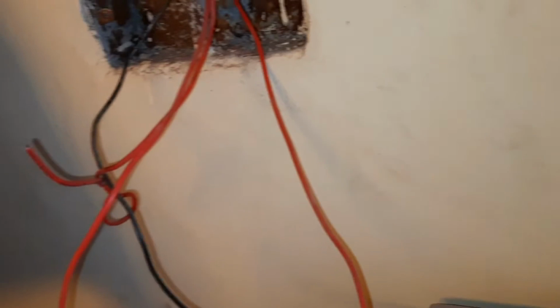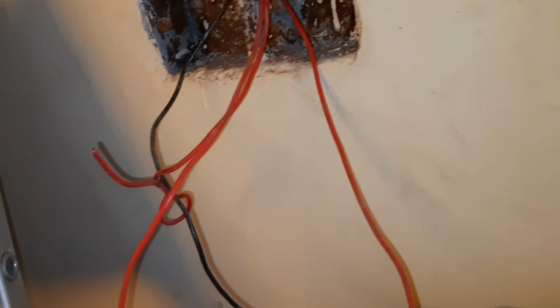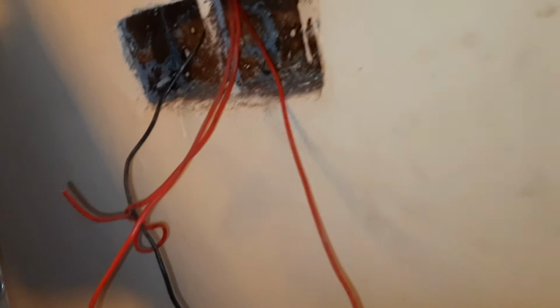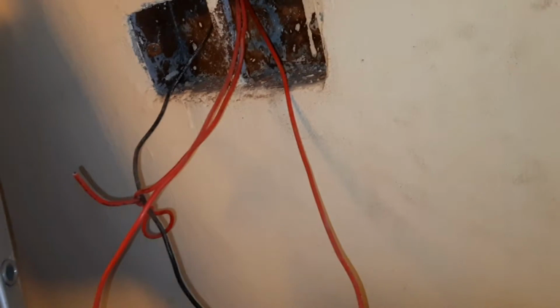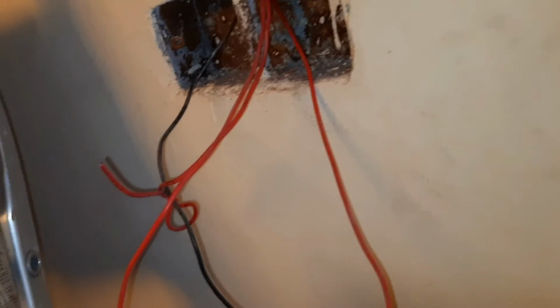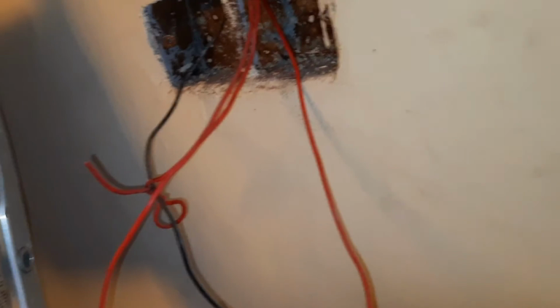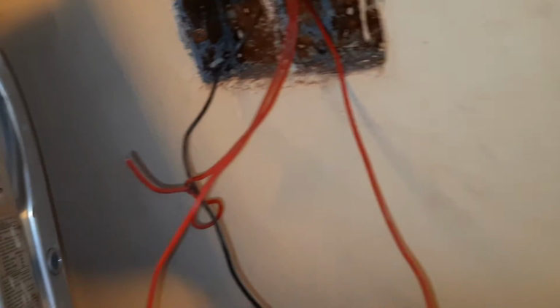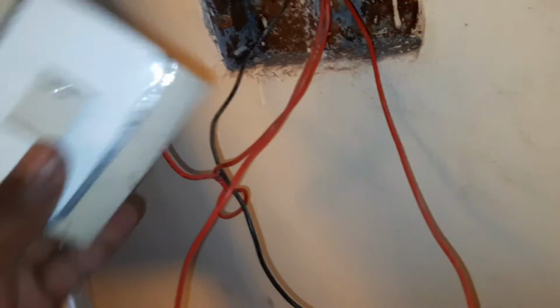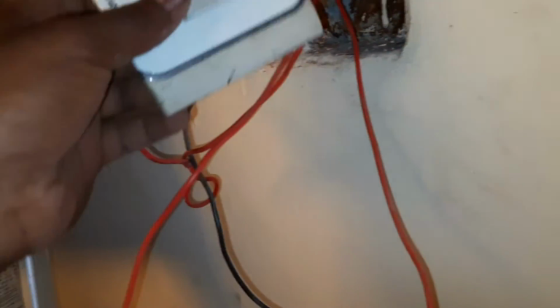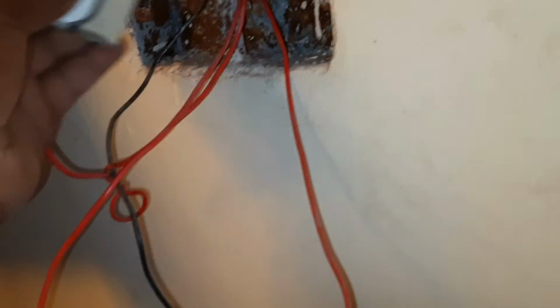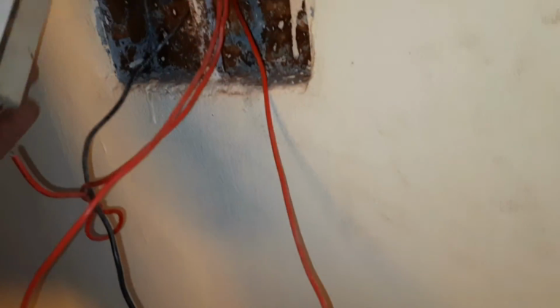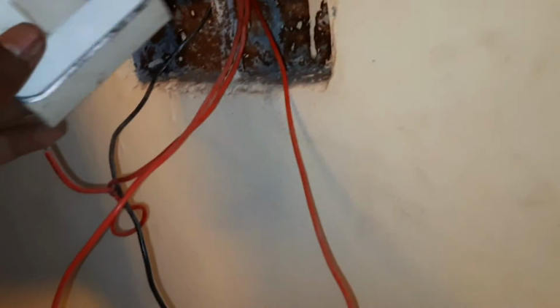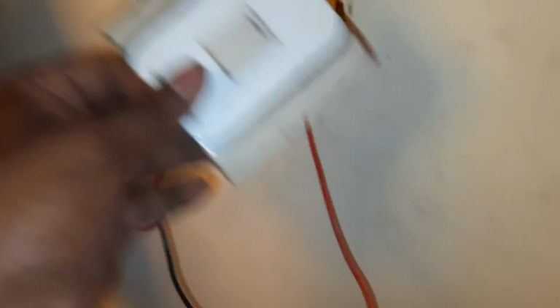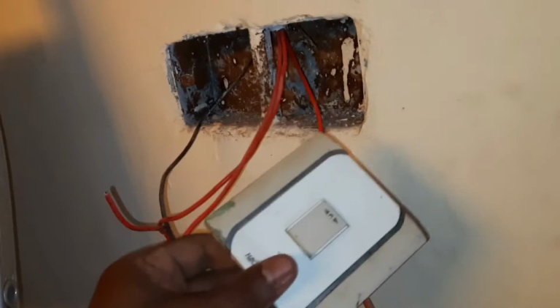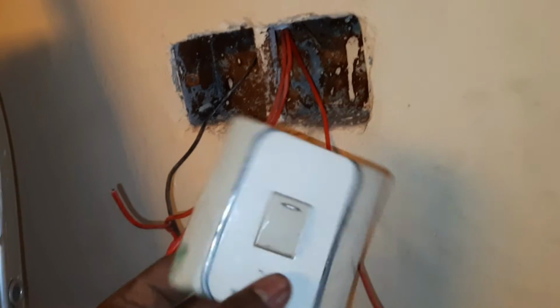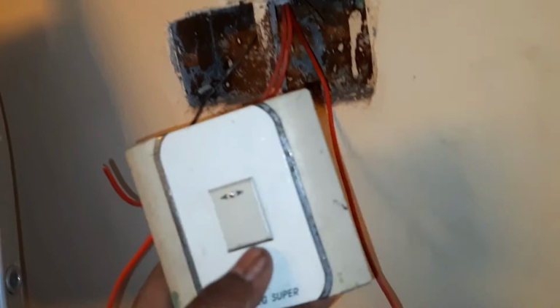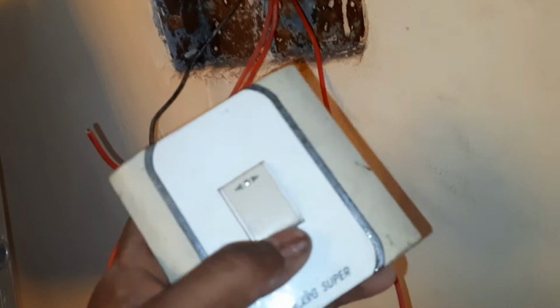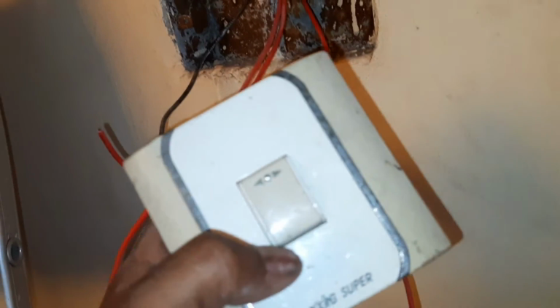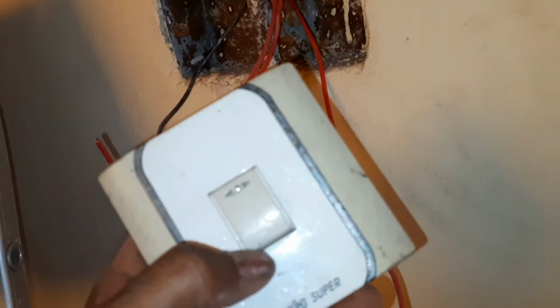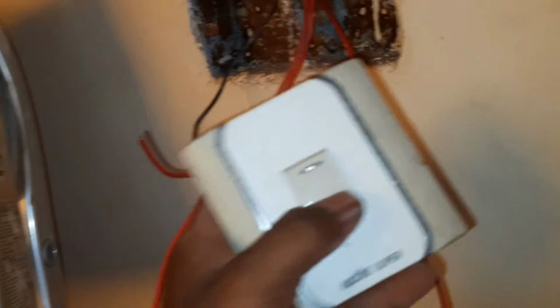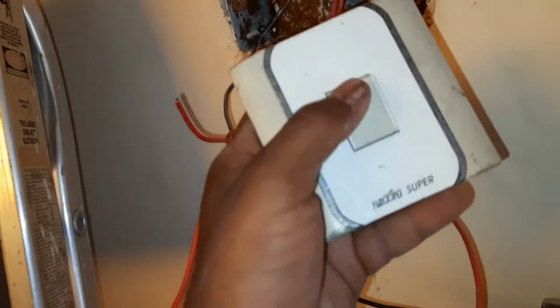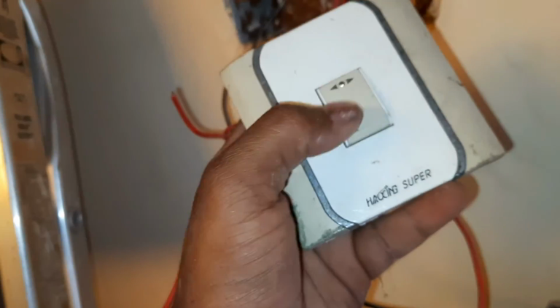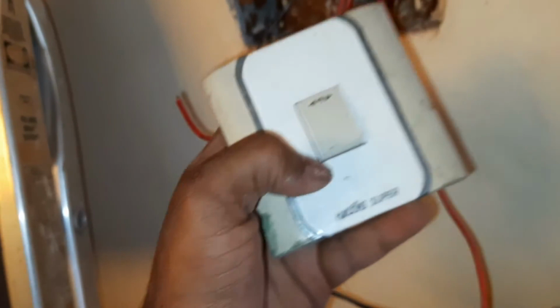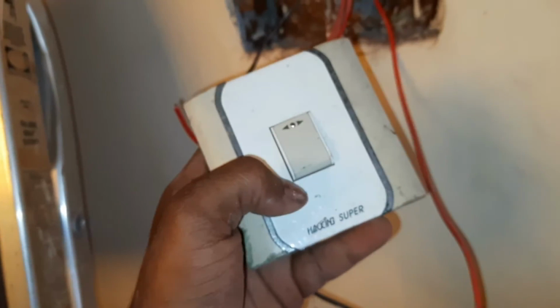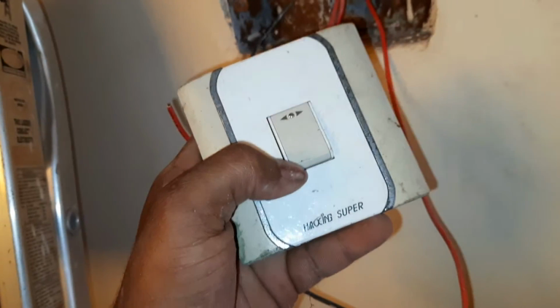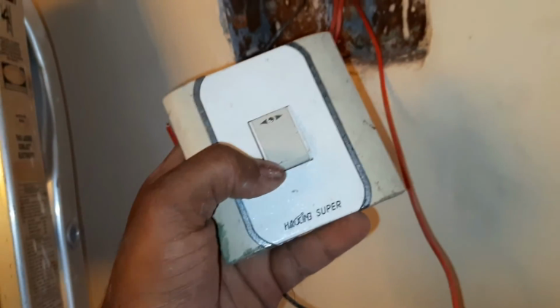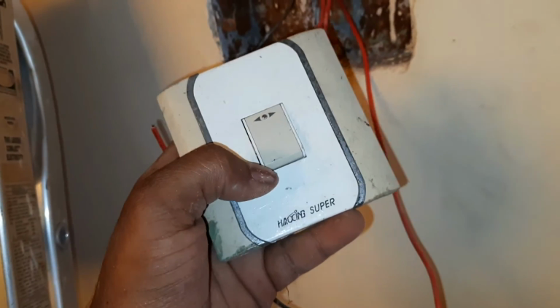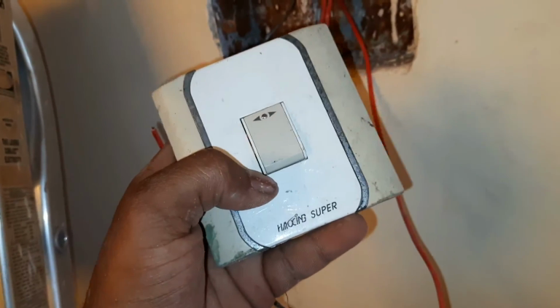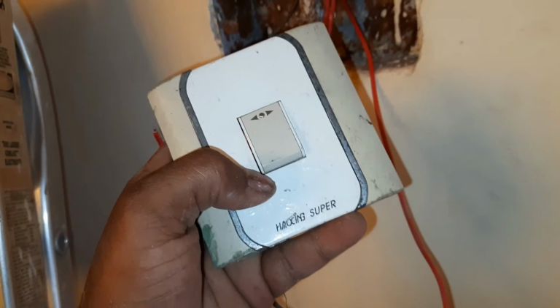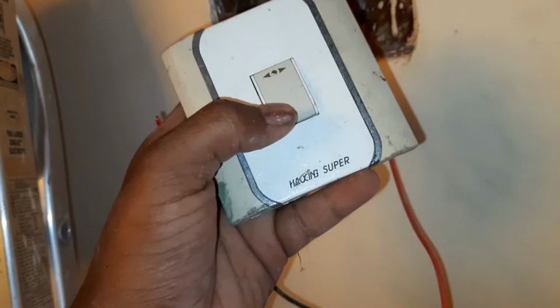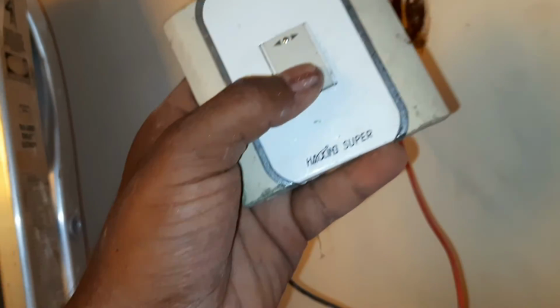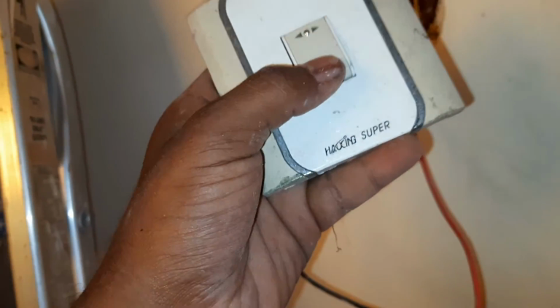Hello, welcome to the show. Let's see how I have concealed a switch connection.